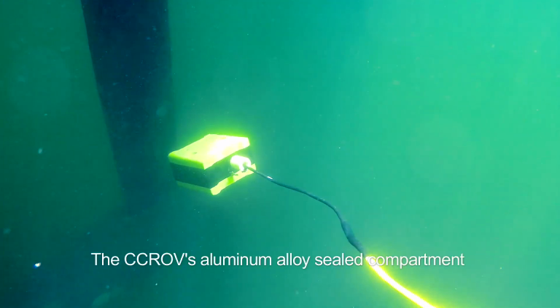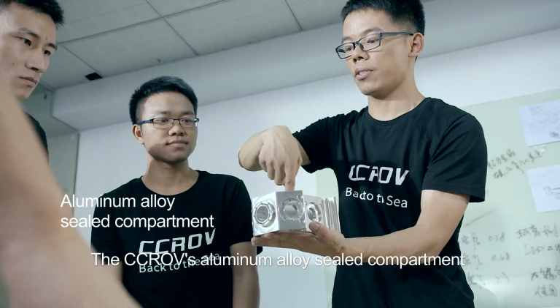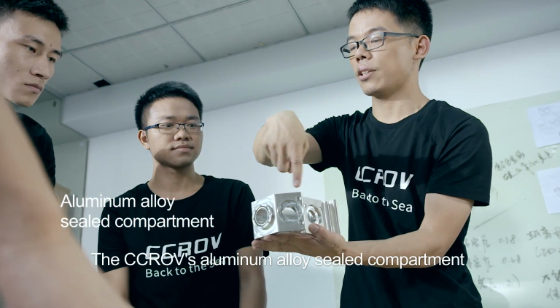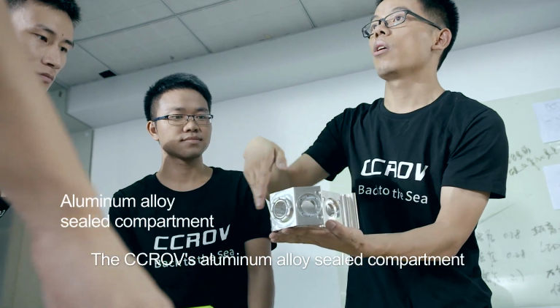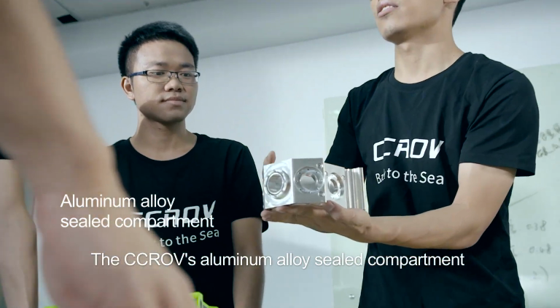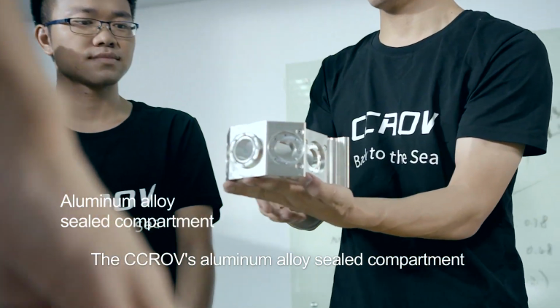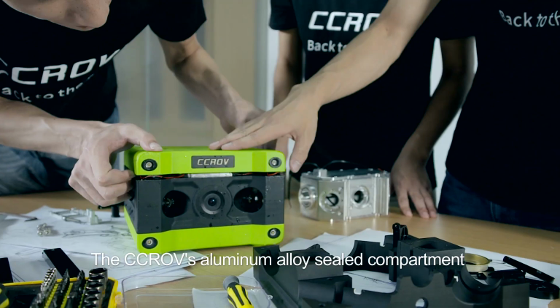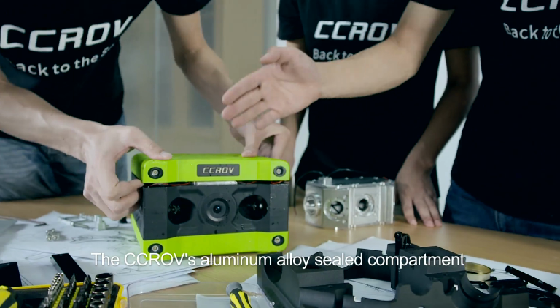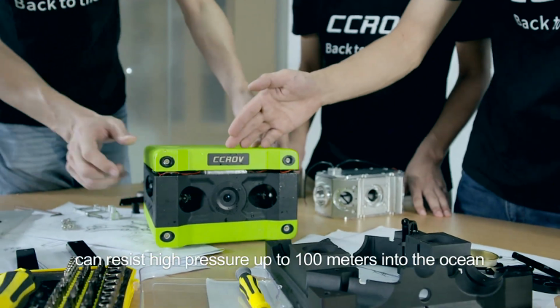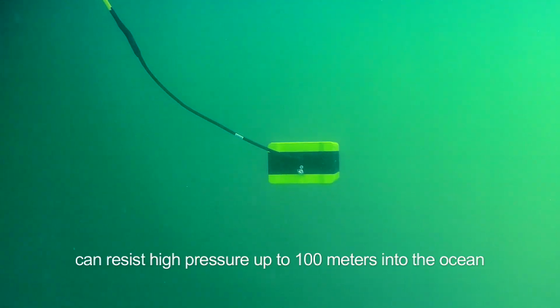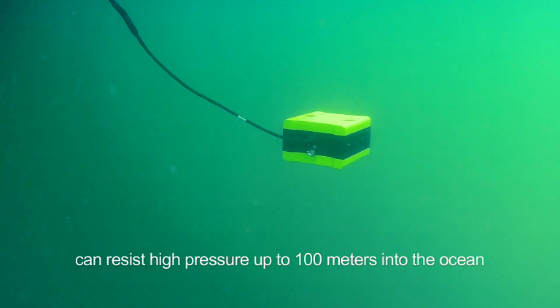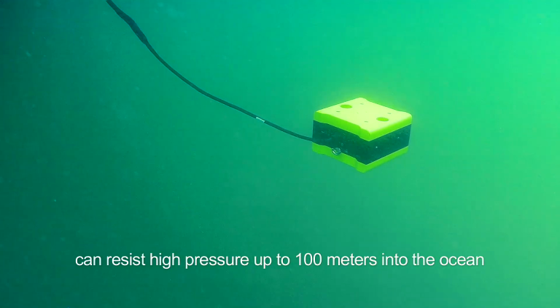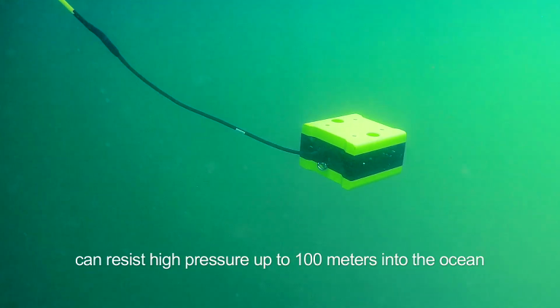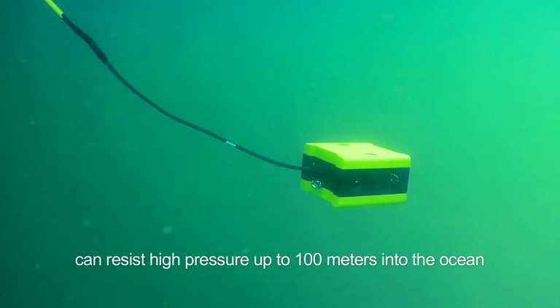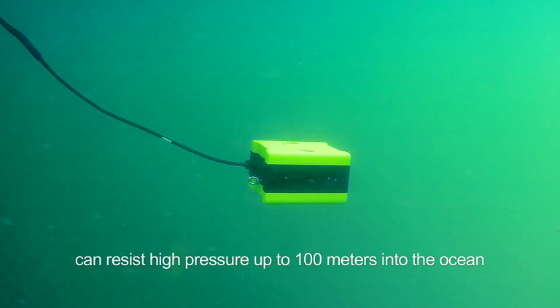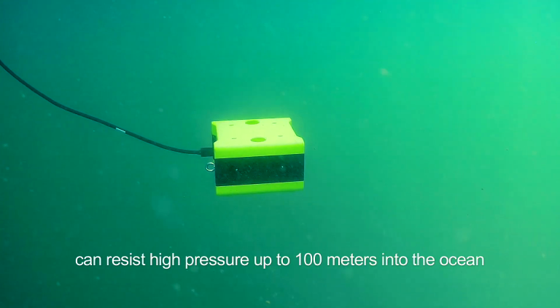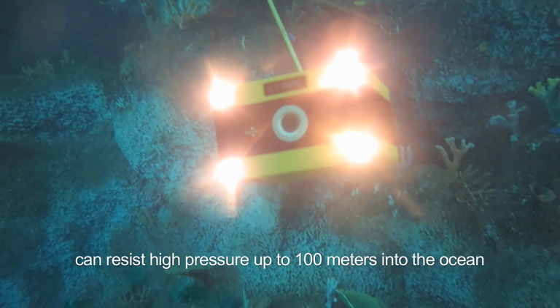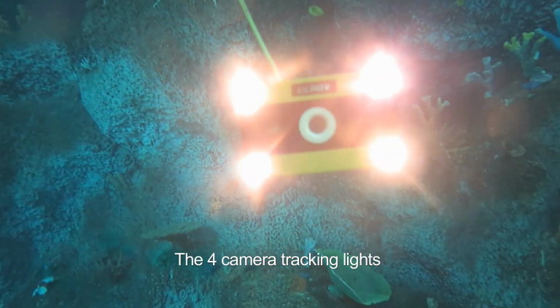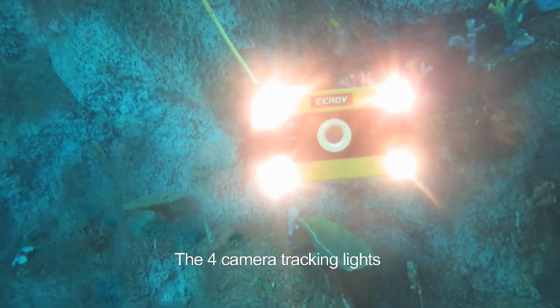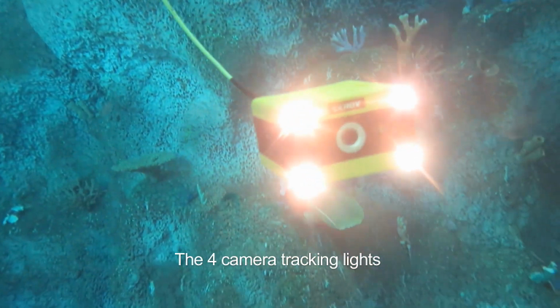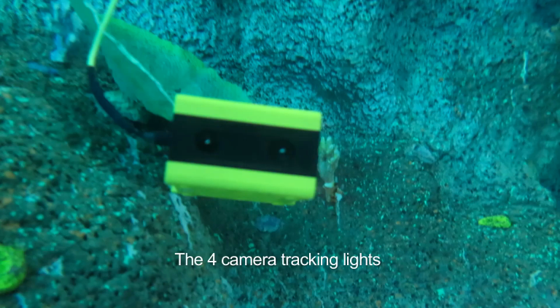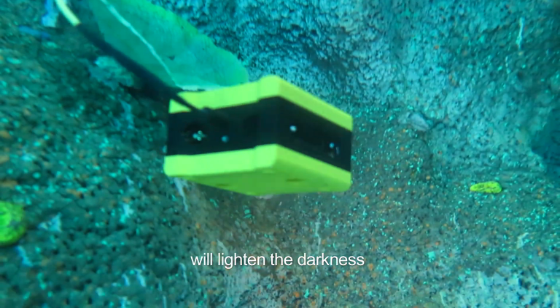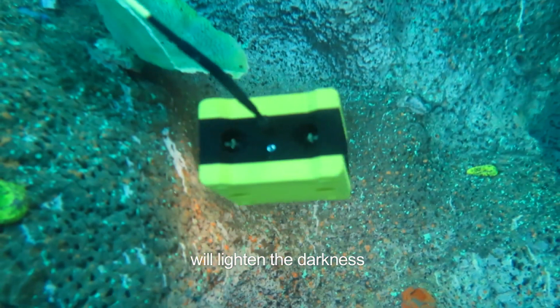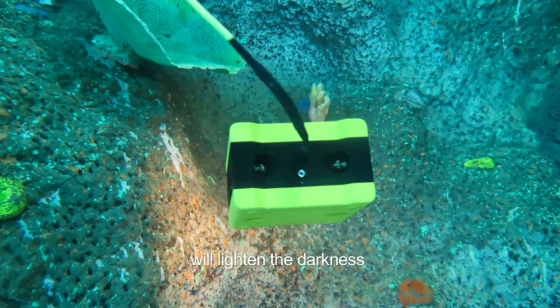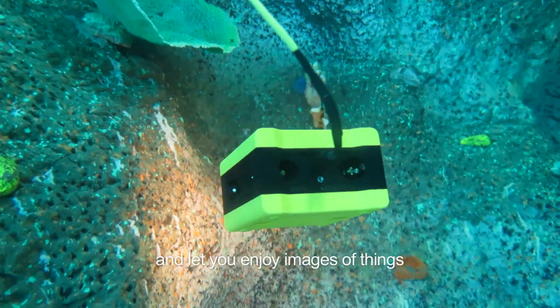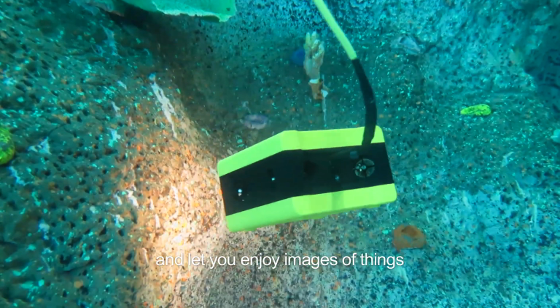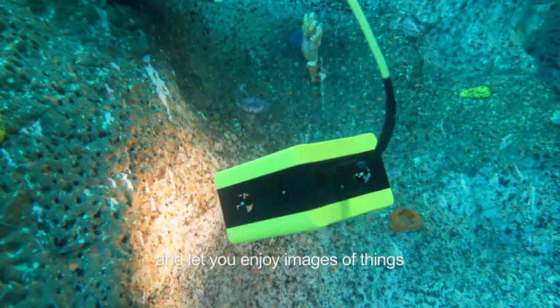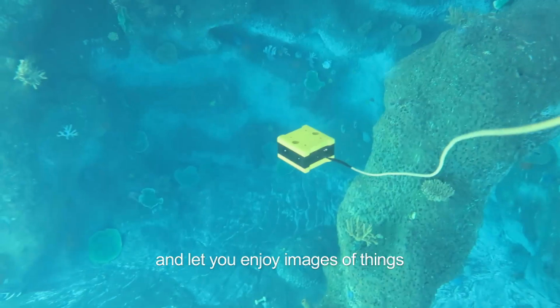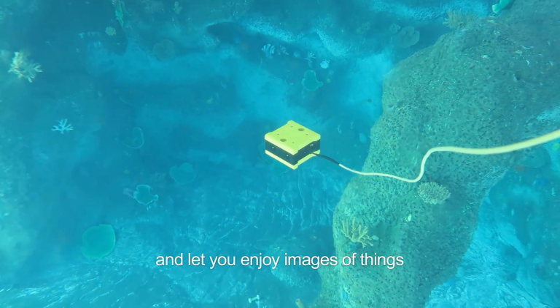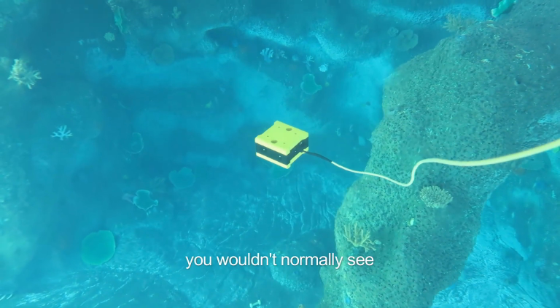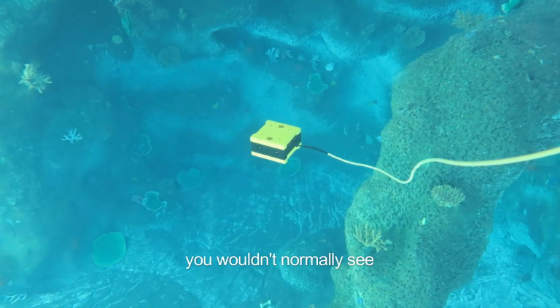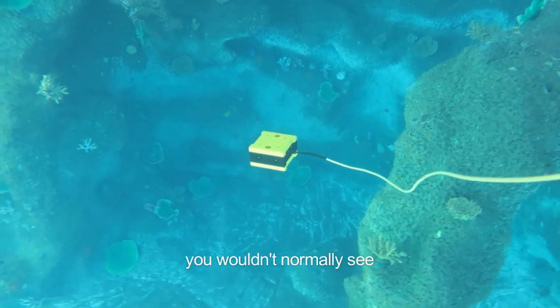The CCROV's aluminum alloy sealed compartment can resist high pressure up to 100 meters into the ocean. The full camera tracking light will illuminate the darkness and let you enjoy images of things you wouldn't normally see.